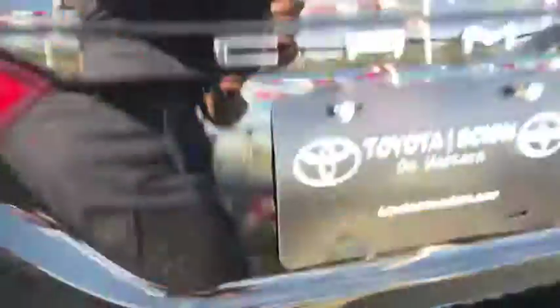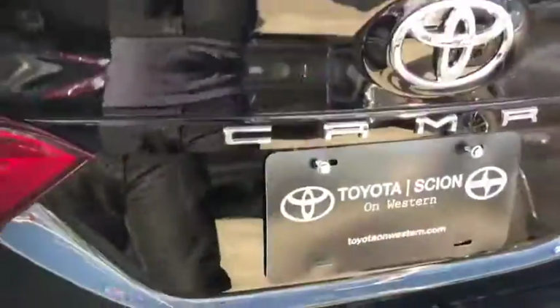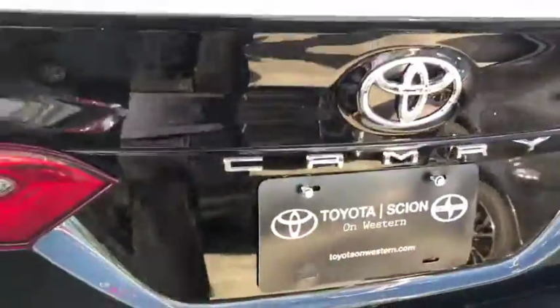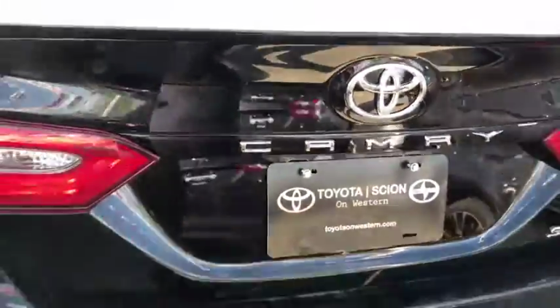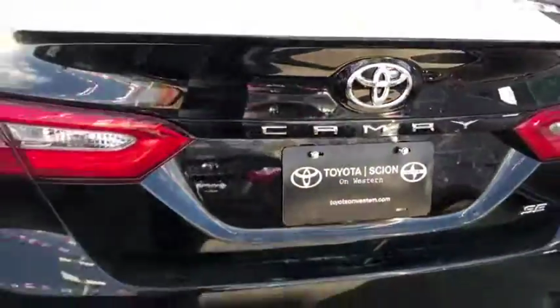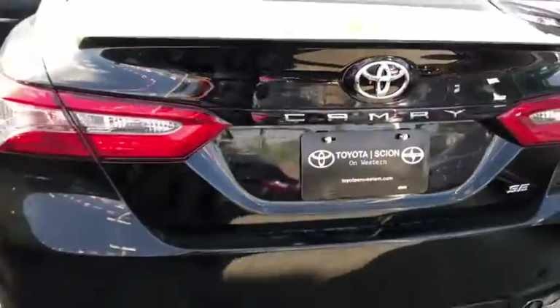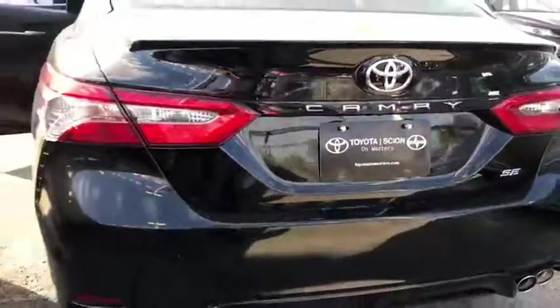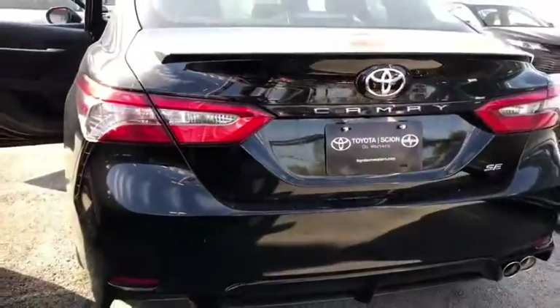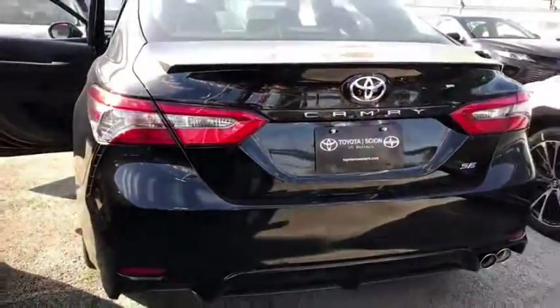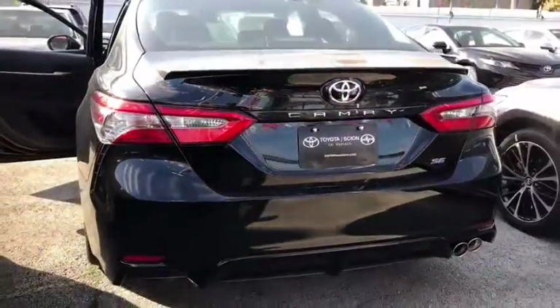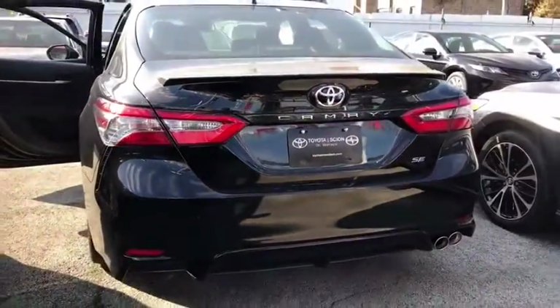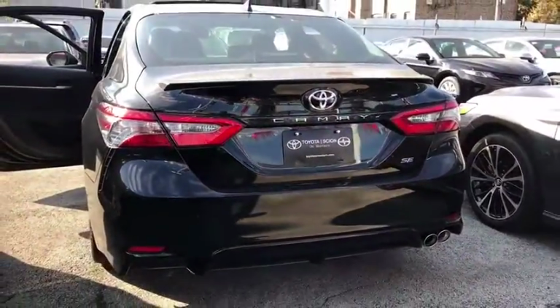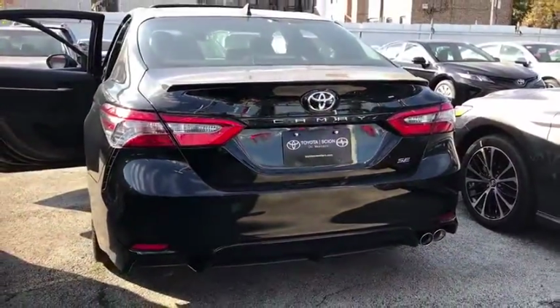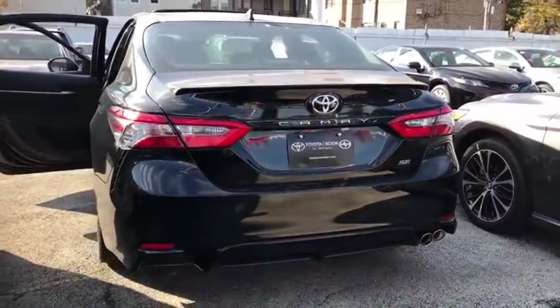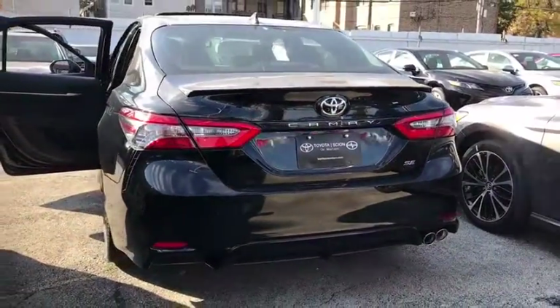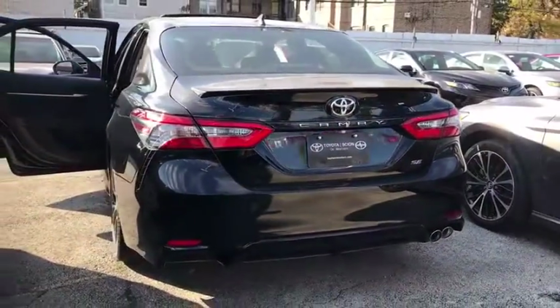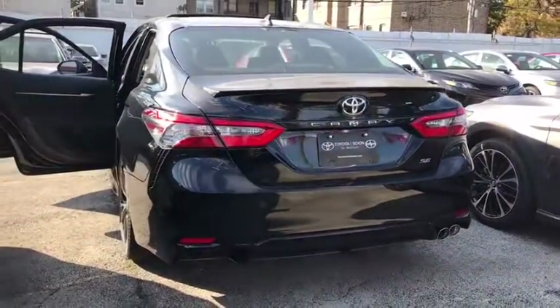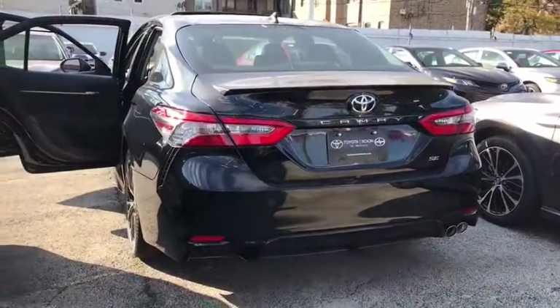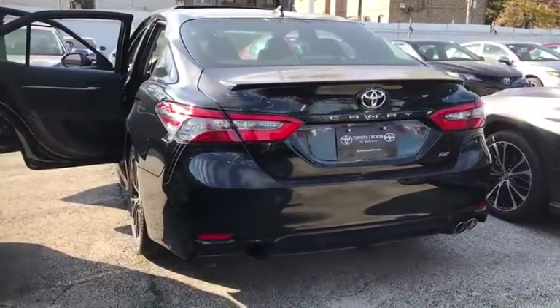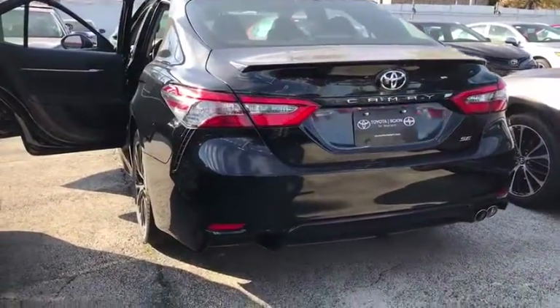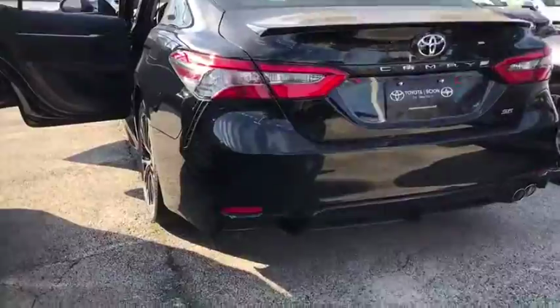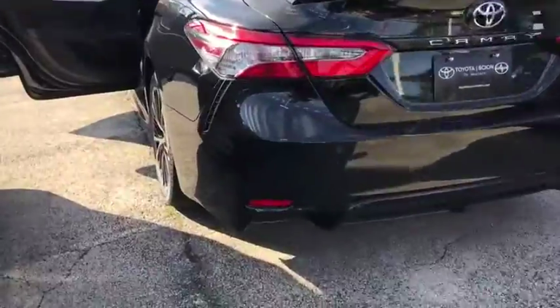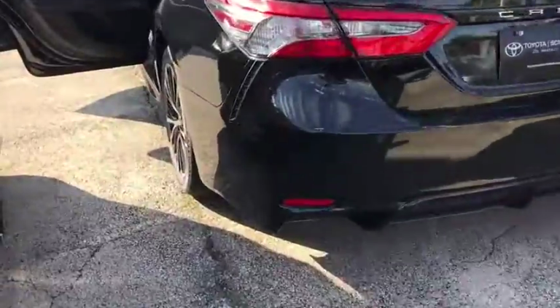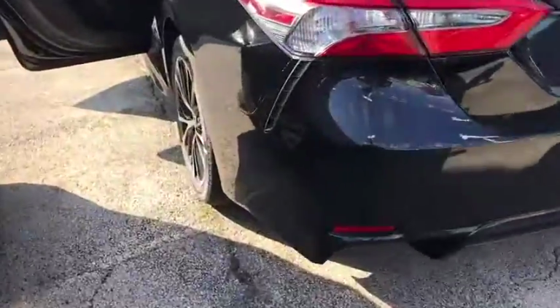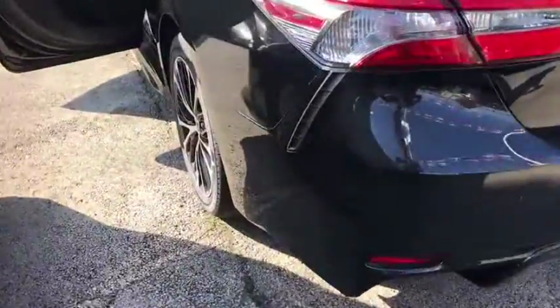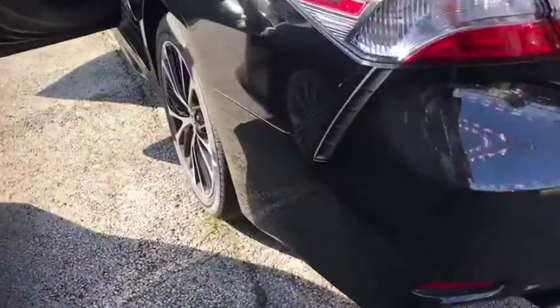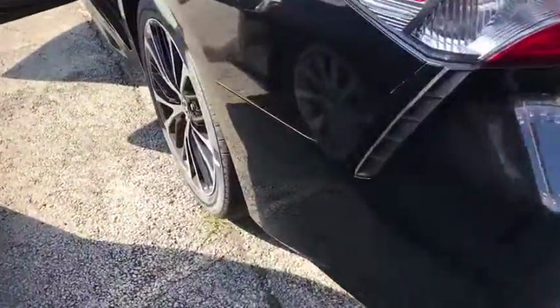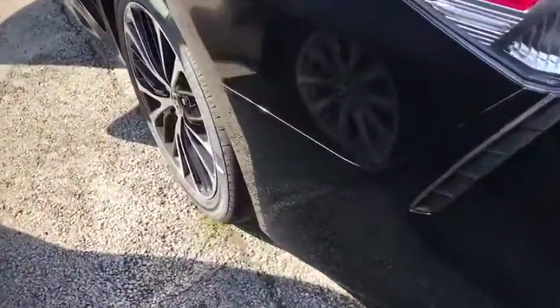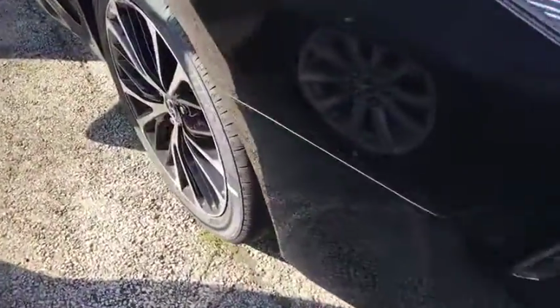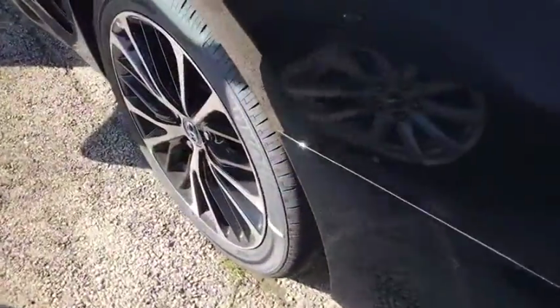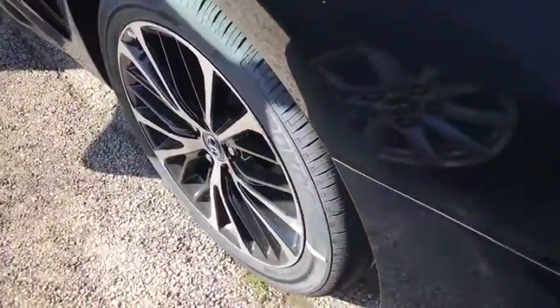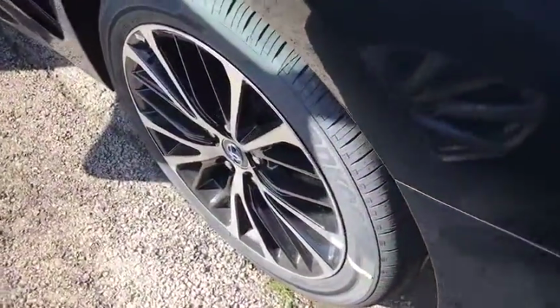Four wheel disc brakes, aluminum wheels, climate control, AM FM stereo radio, front wheel drive, rear defrost, and power windows.